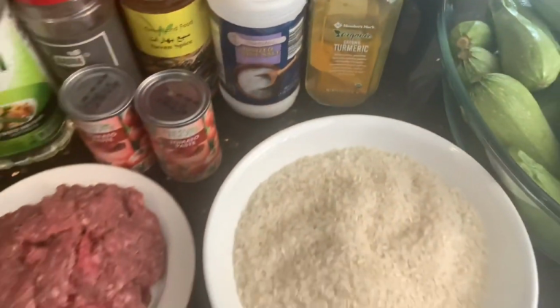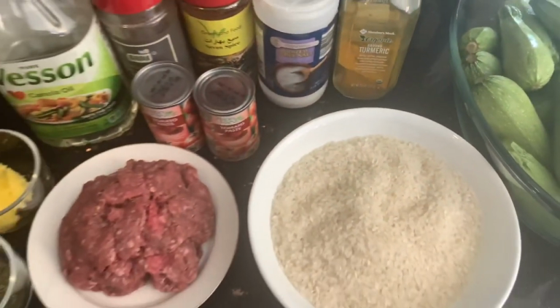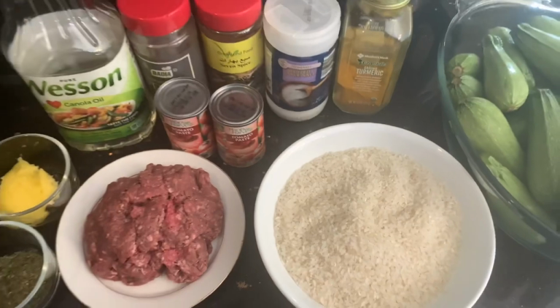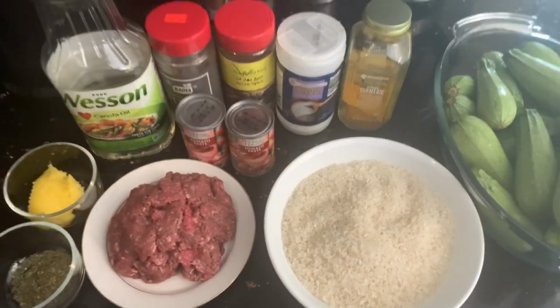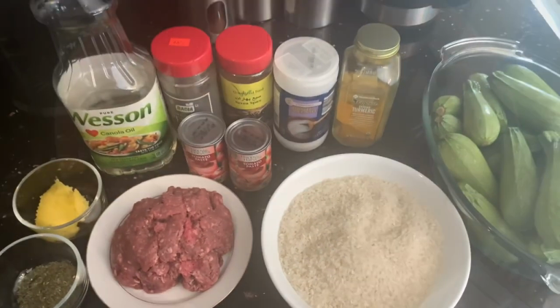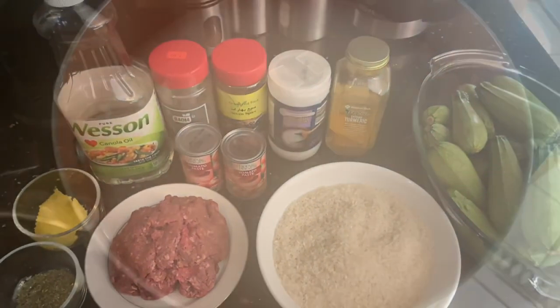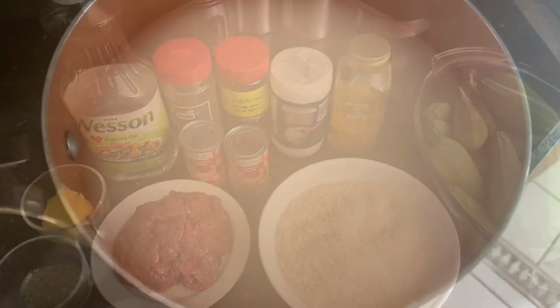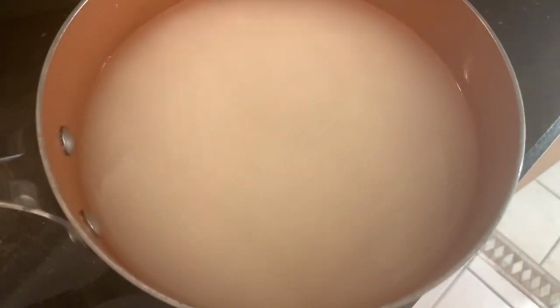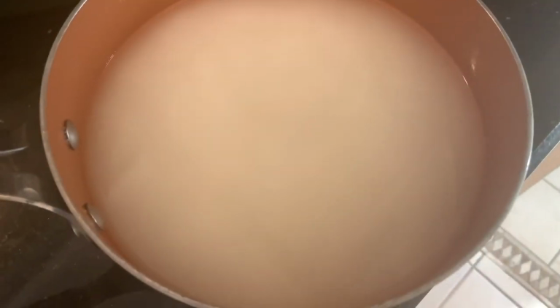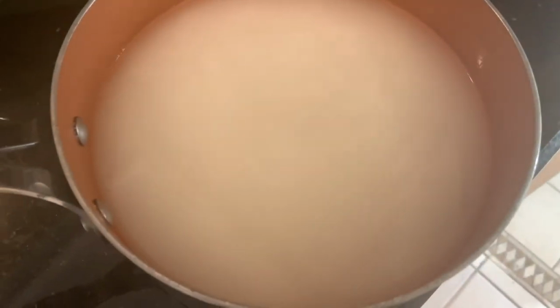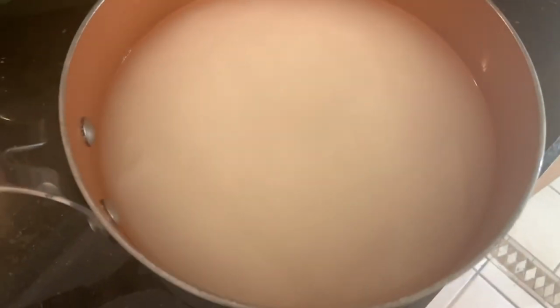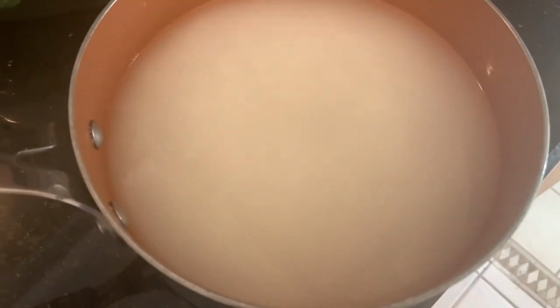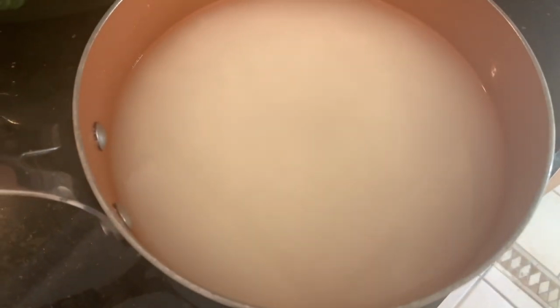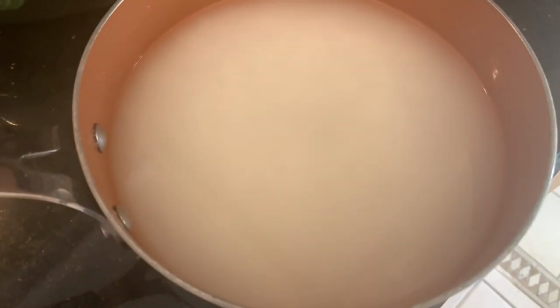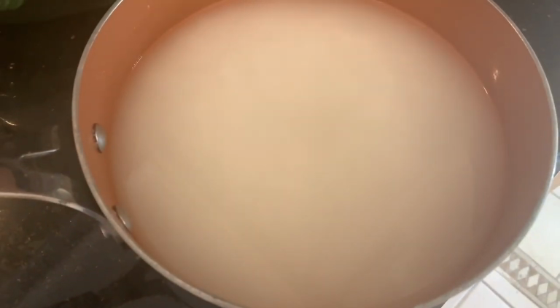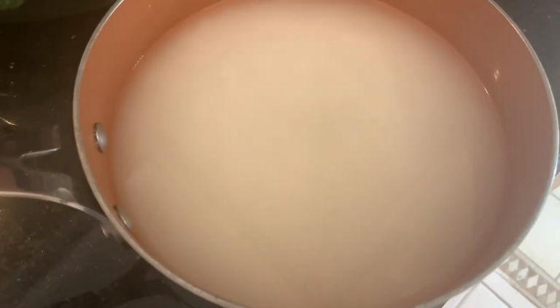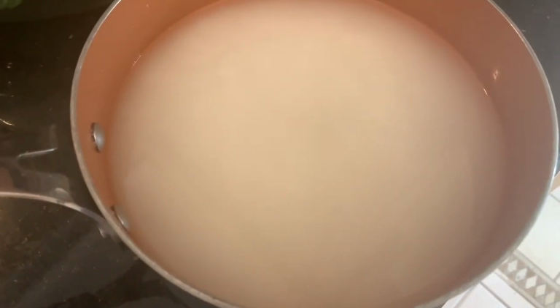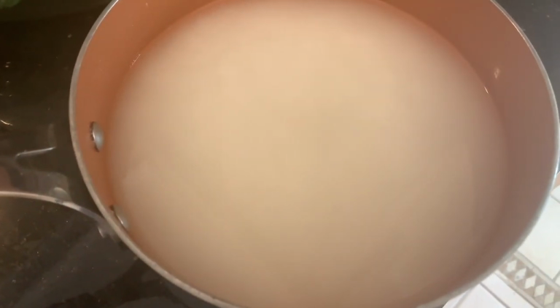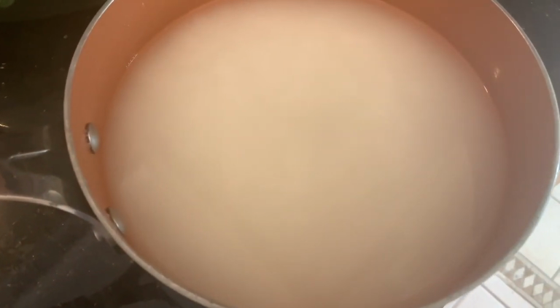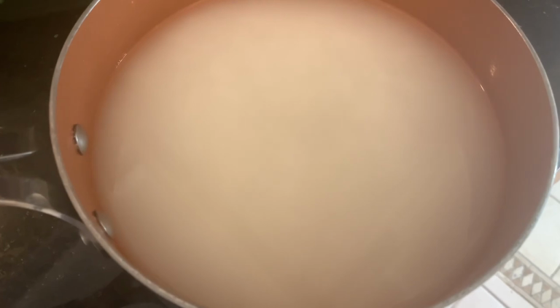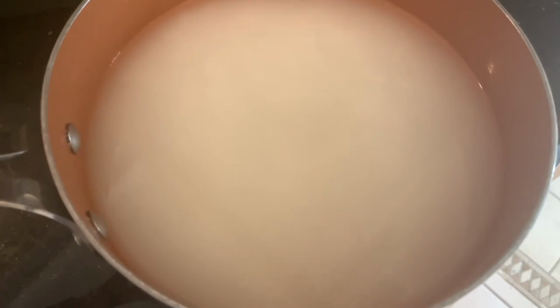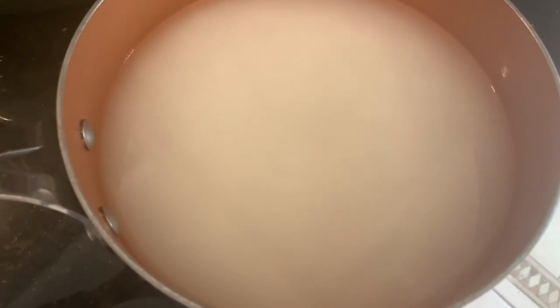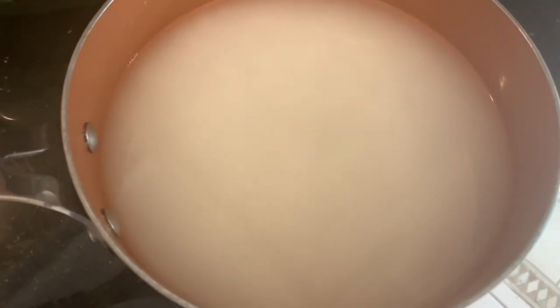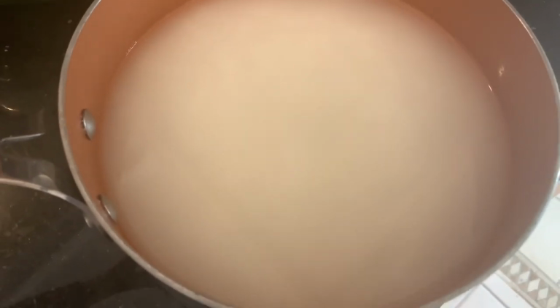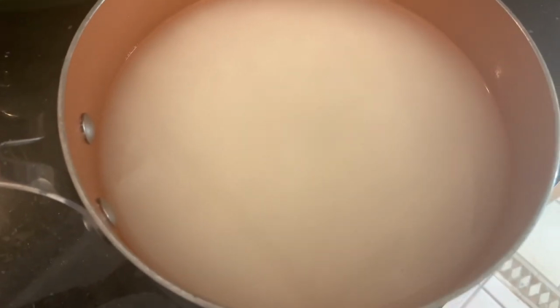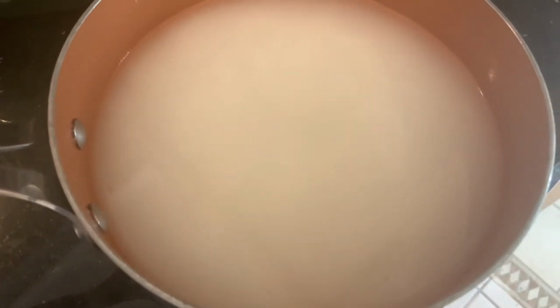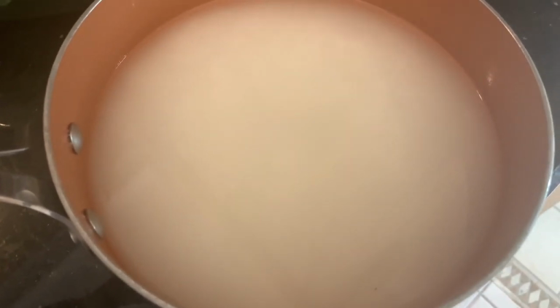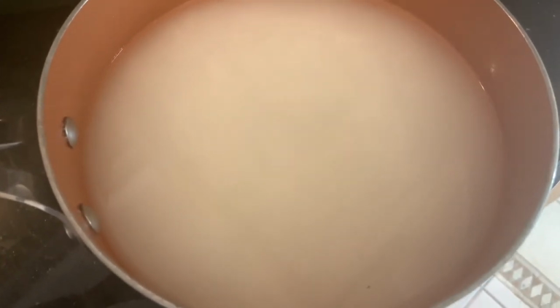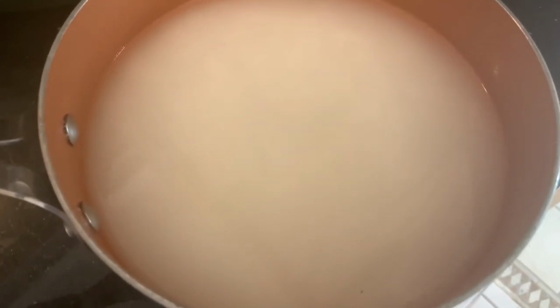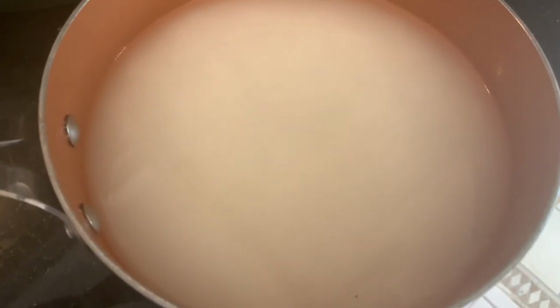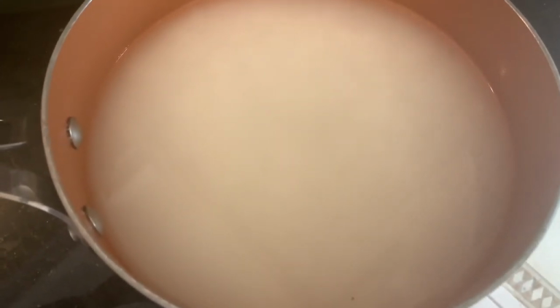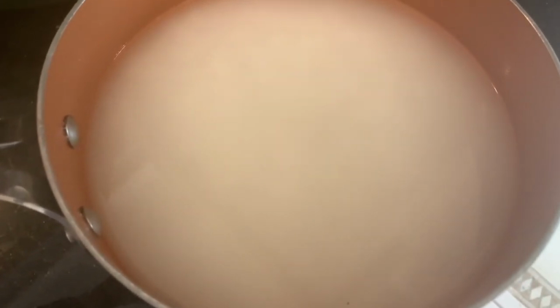Now we're going to go ahead and get started. The first thing we're going to do is soak the rice. We went ahead and rinsed it out a few times and we're going to be soaking it in hot water for an hour.